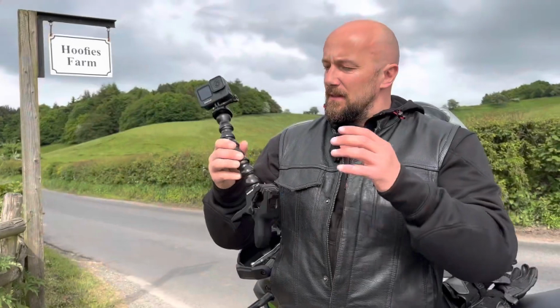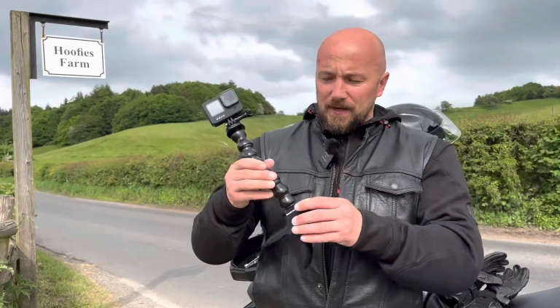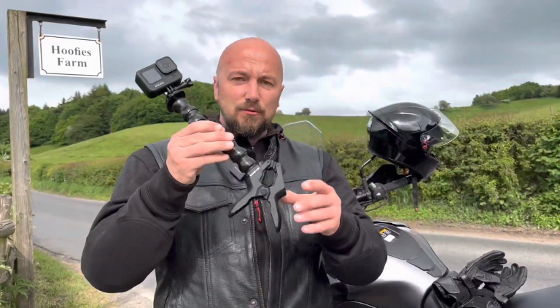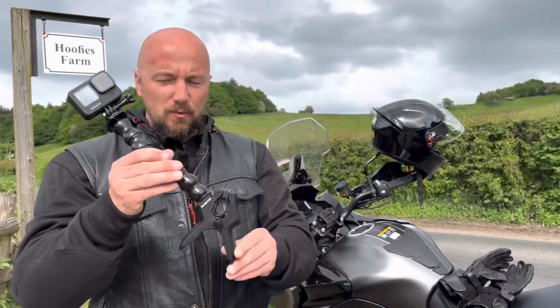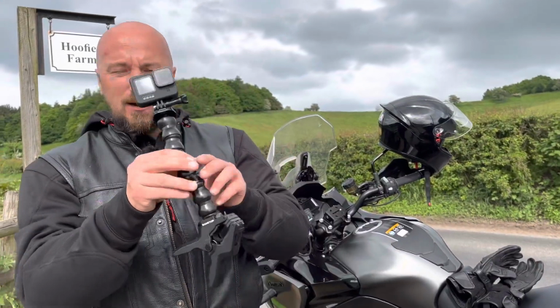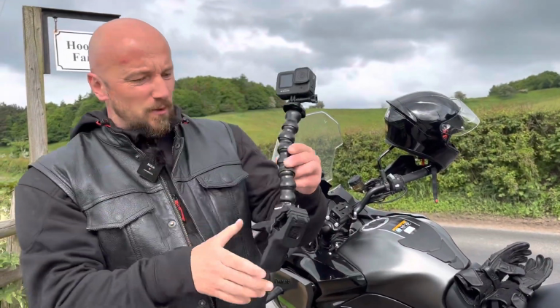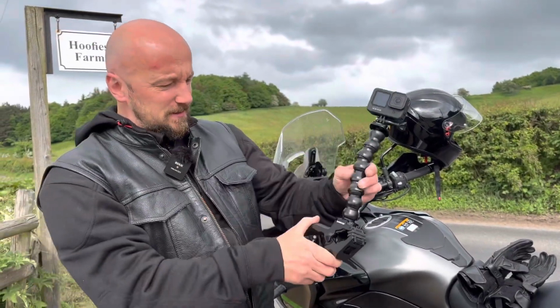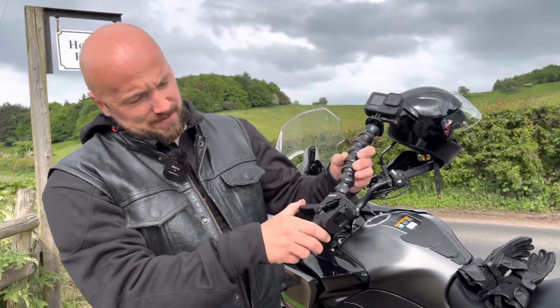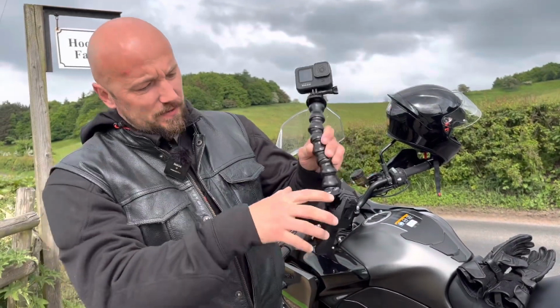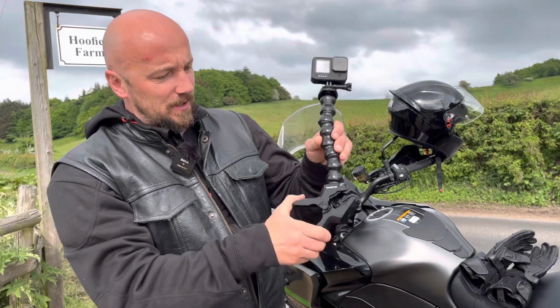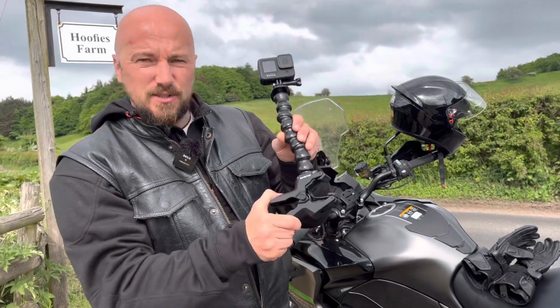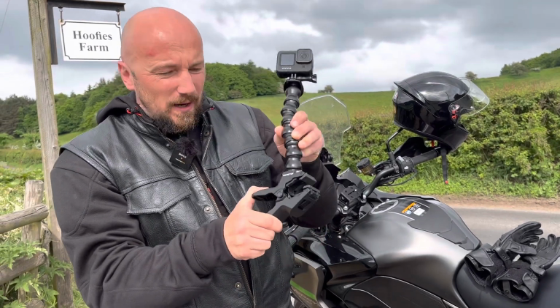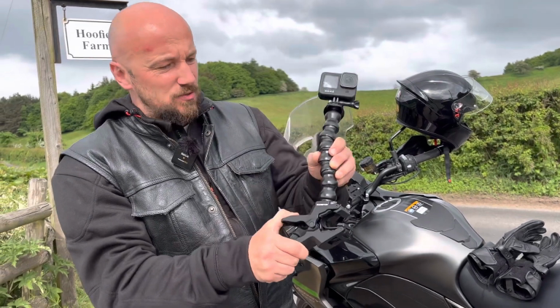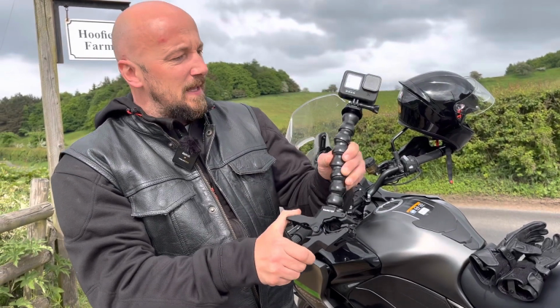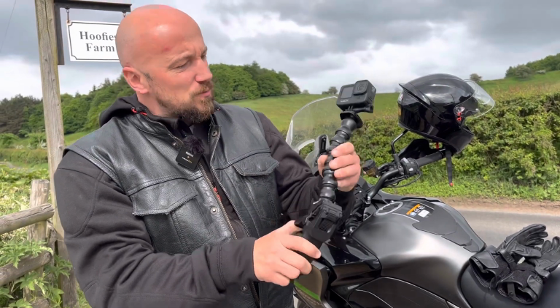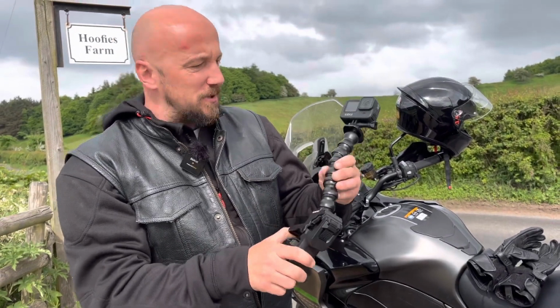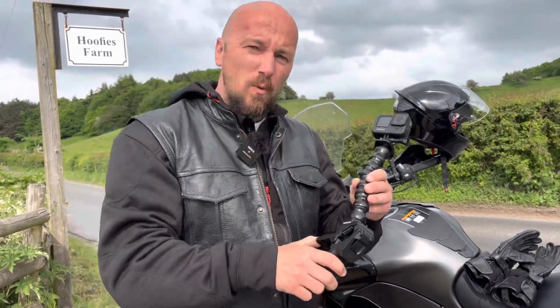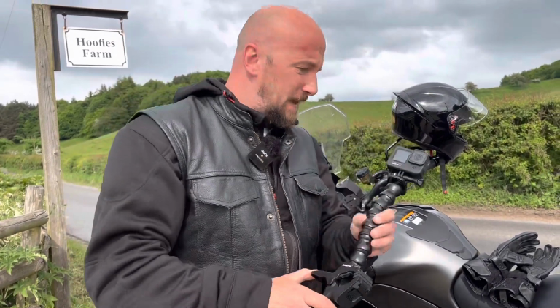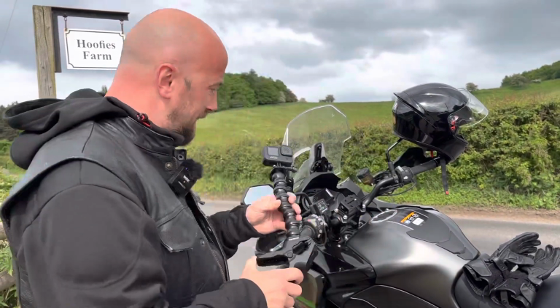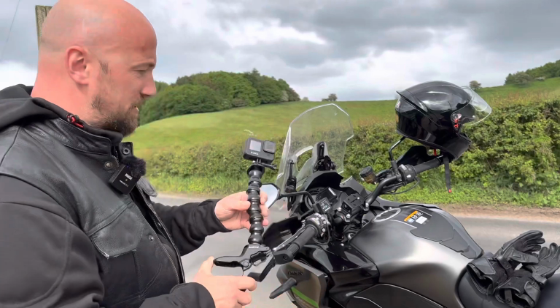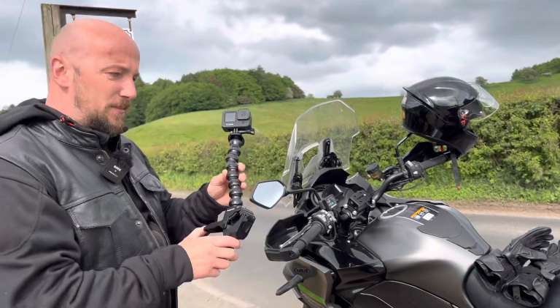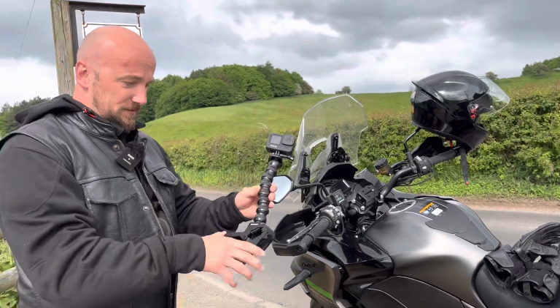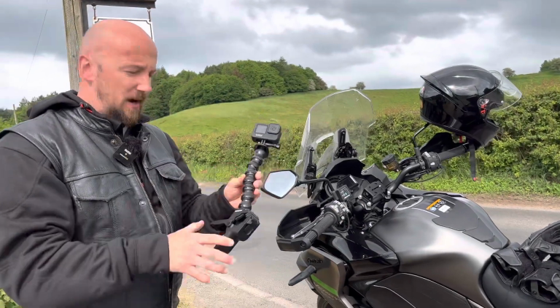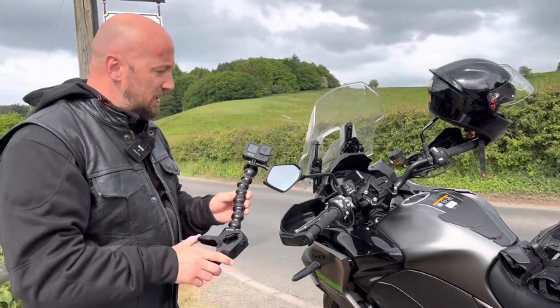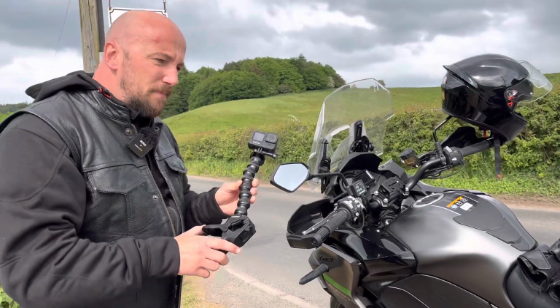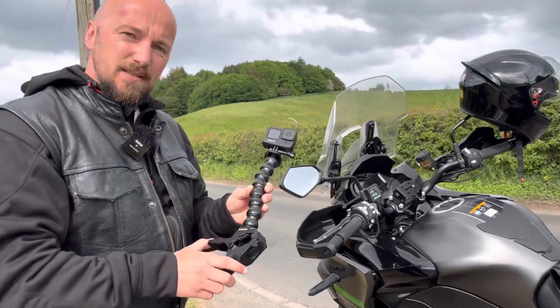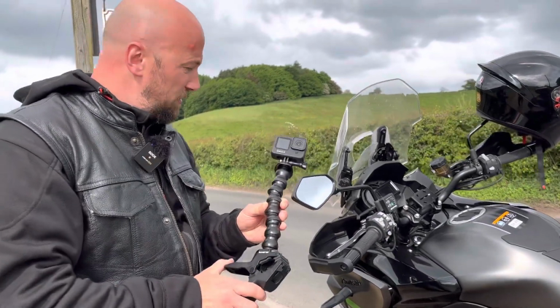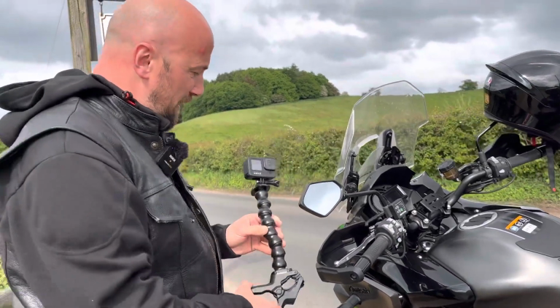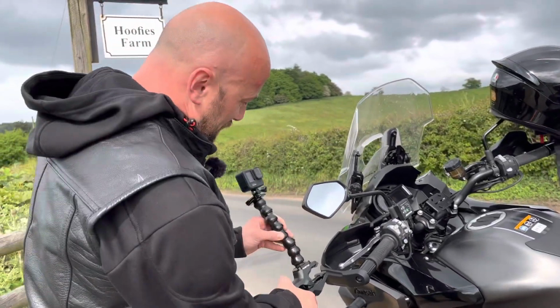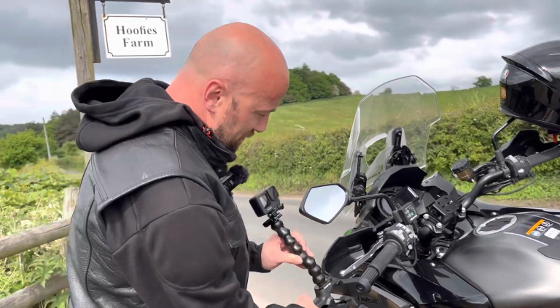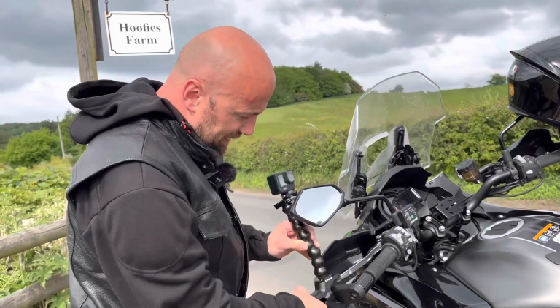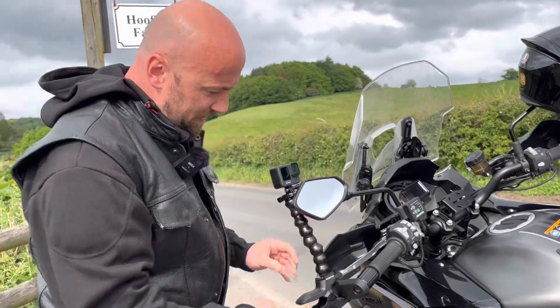The first thing I would like to show you is how it works. Over here we've got a clip which is quite strong, and it's really good because I can attach this holder to many places on the motorbike. For example, I can attach it over here.